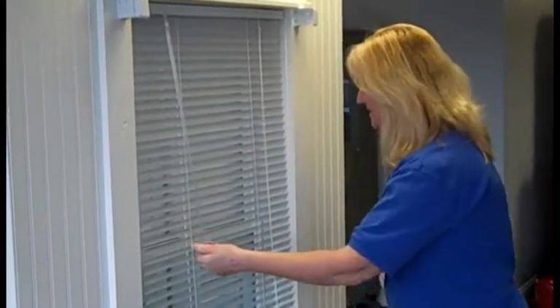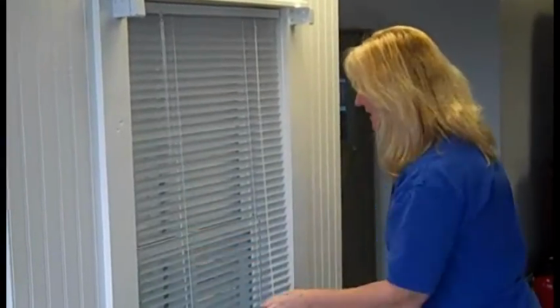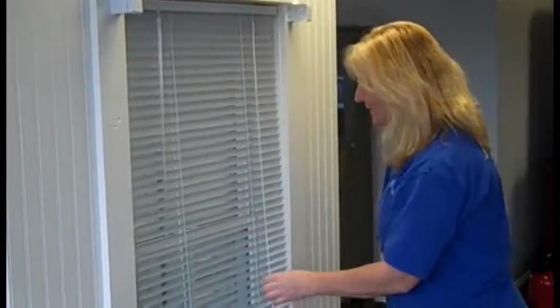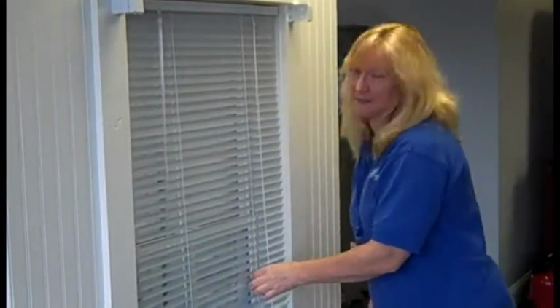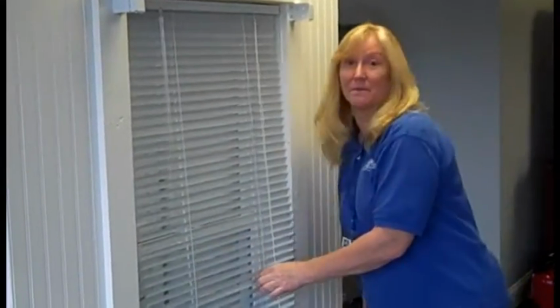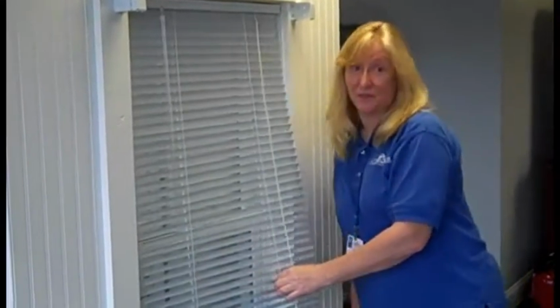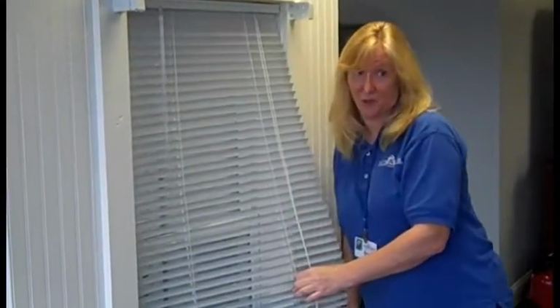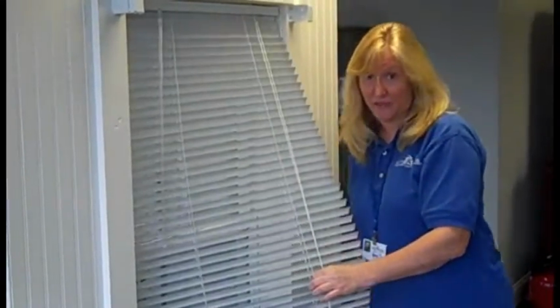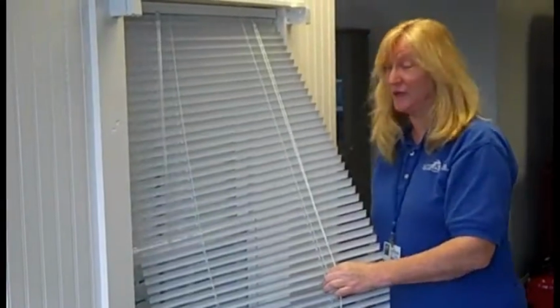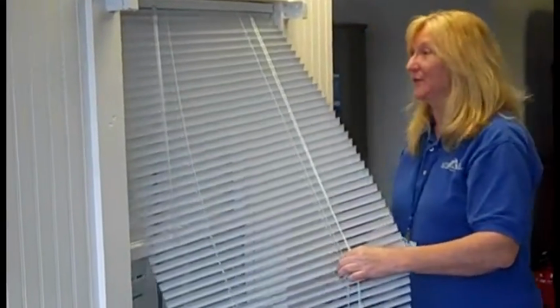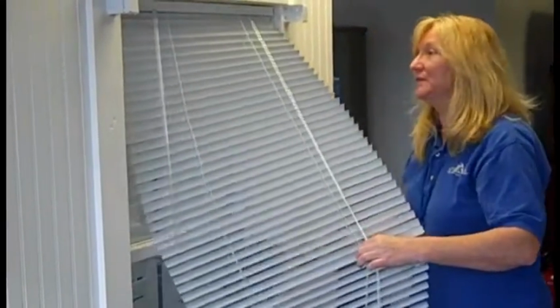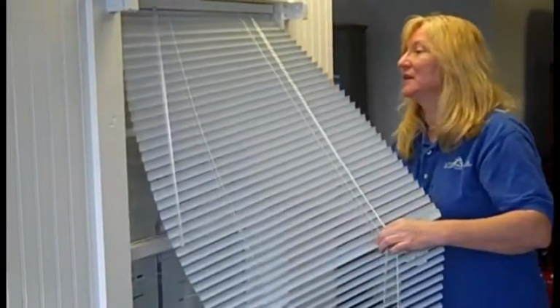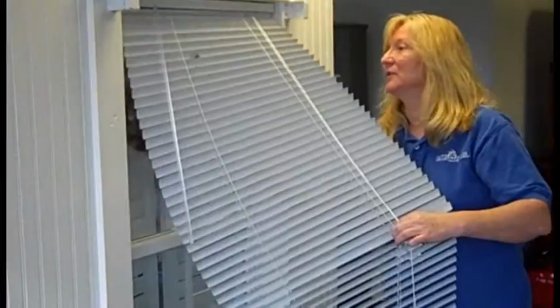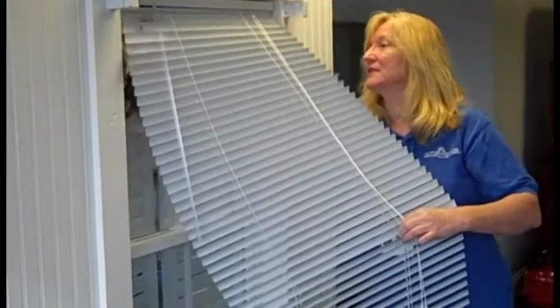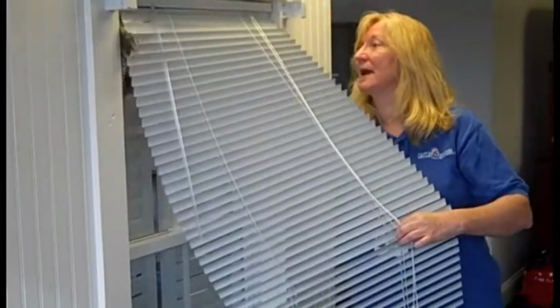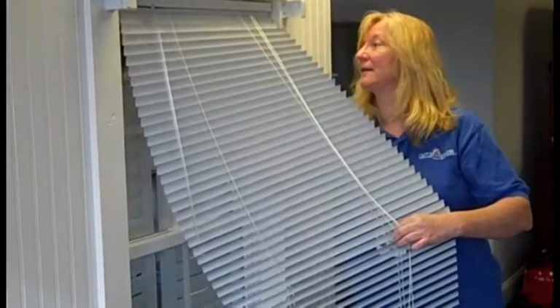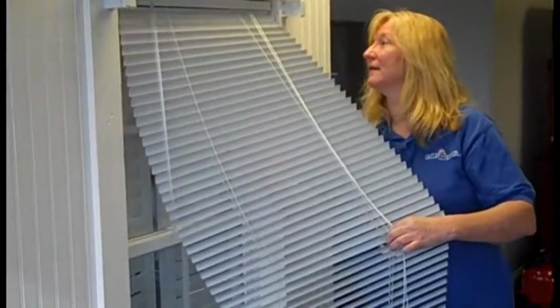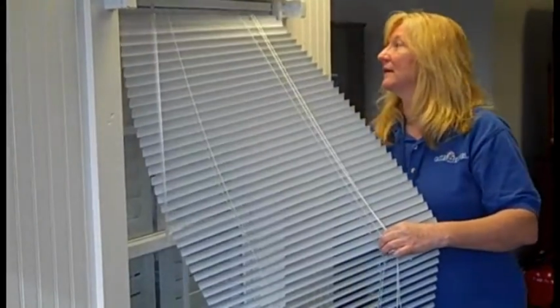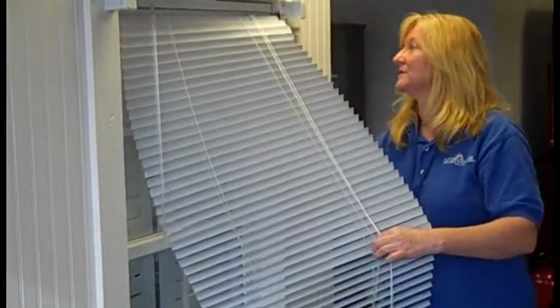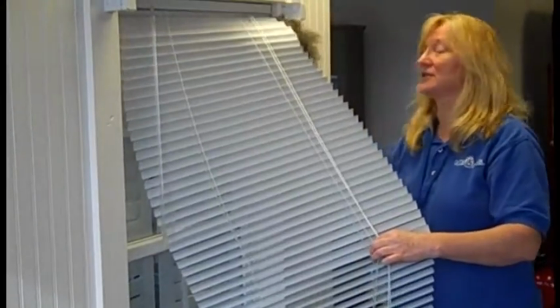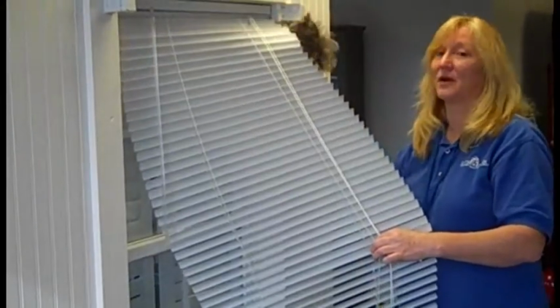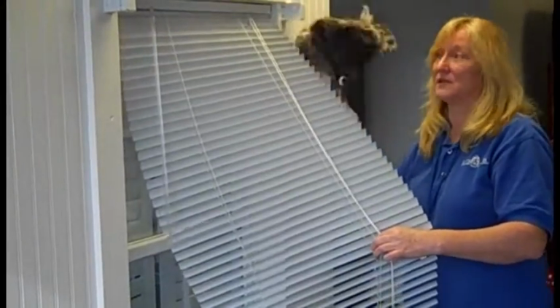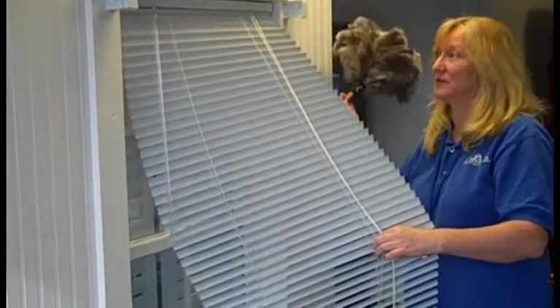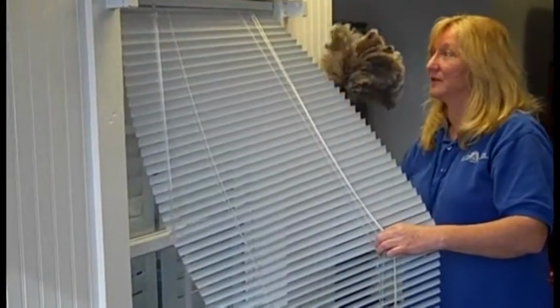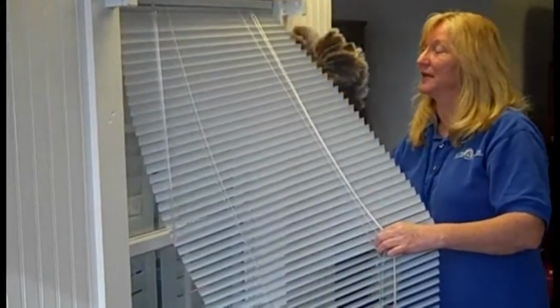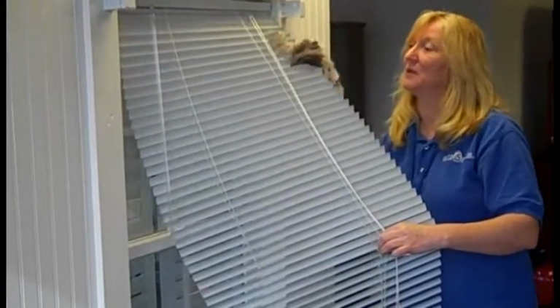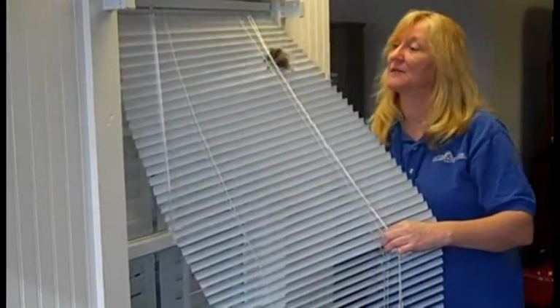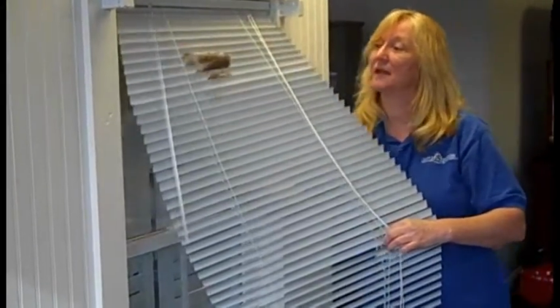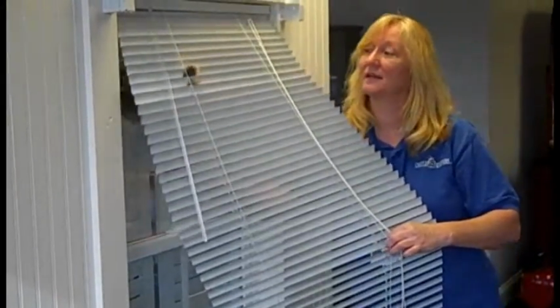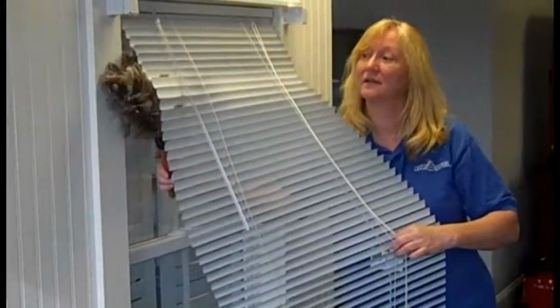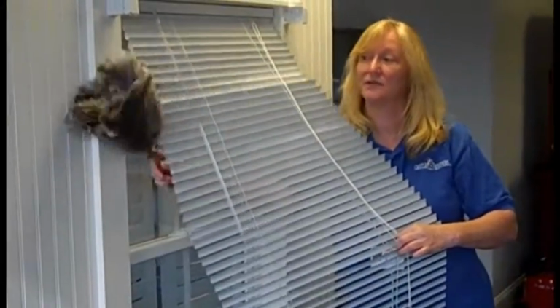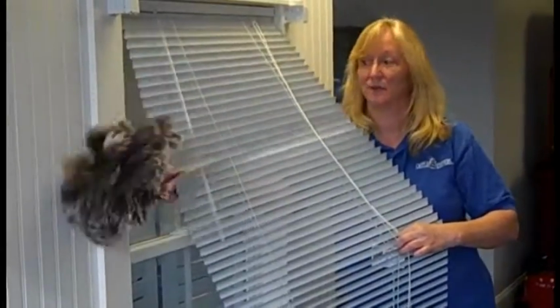Gently grasp the cord near you and reach to the back, and start the process over again, pausing at the end of each slat.